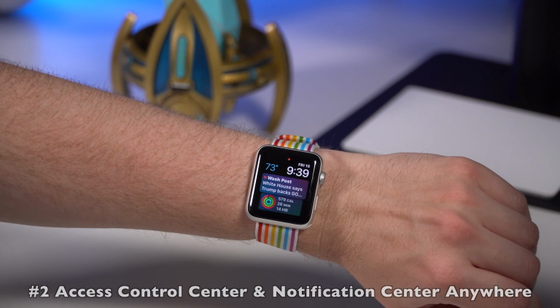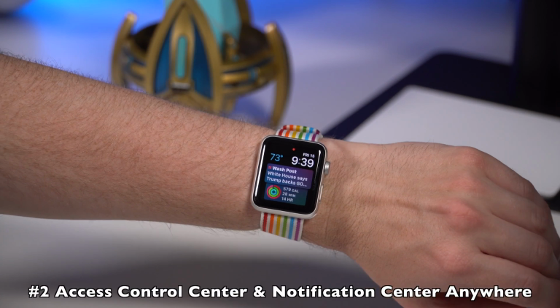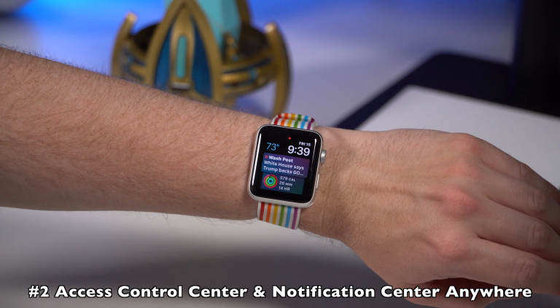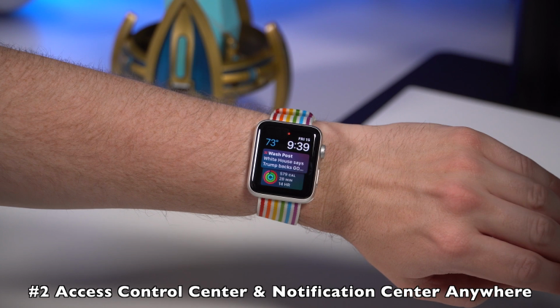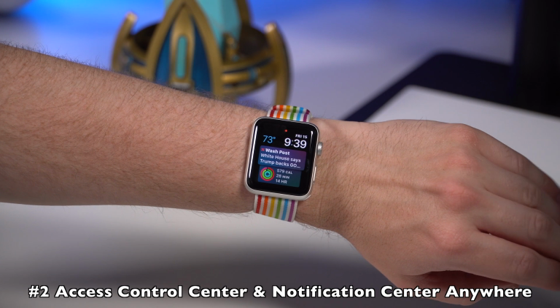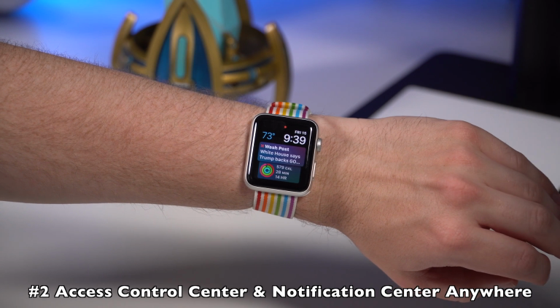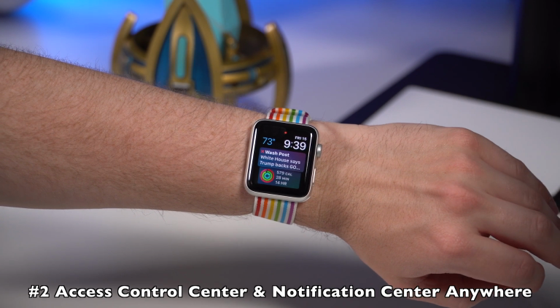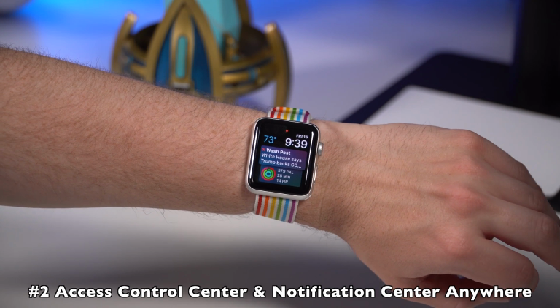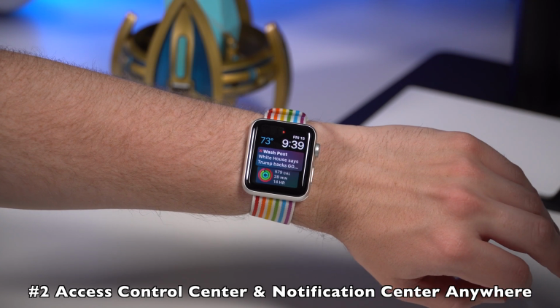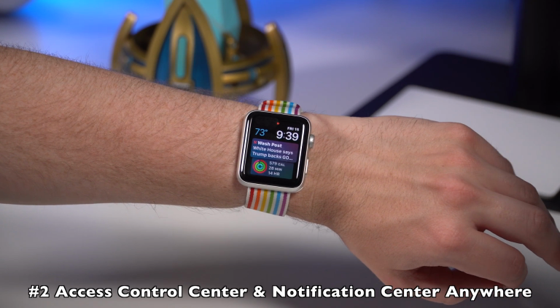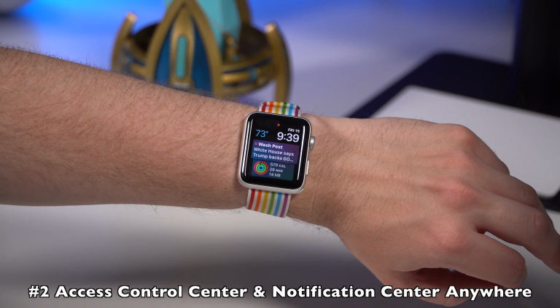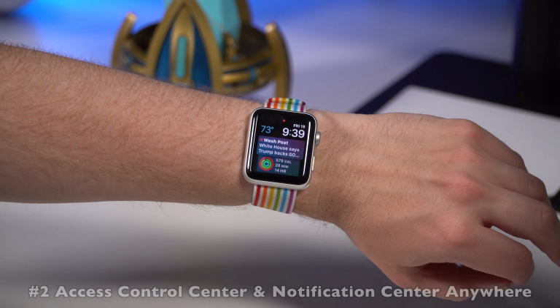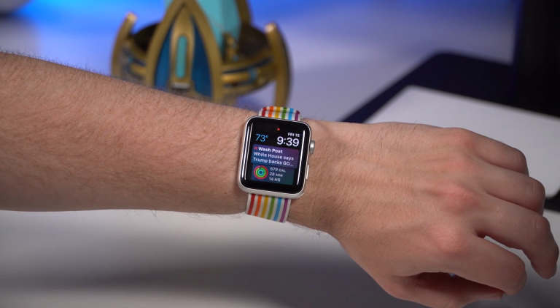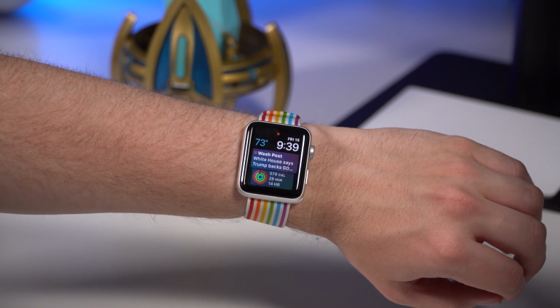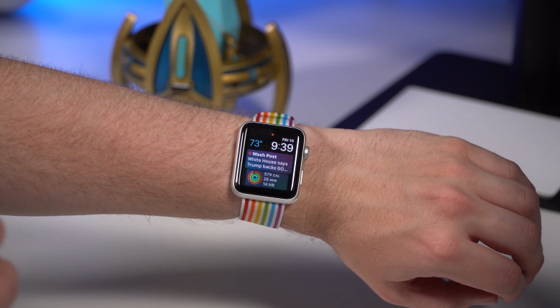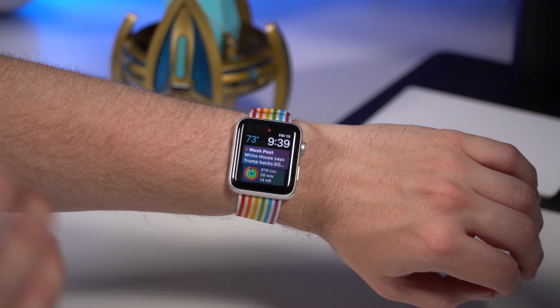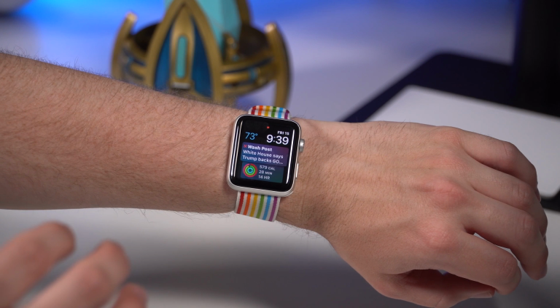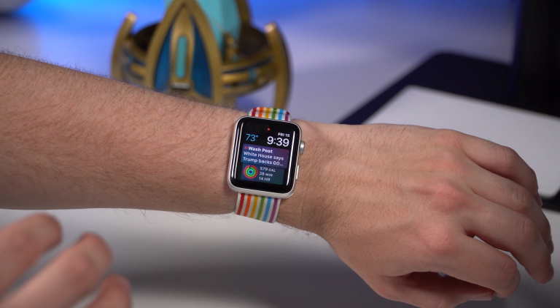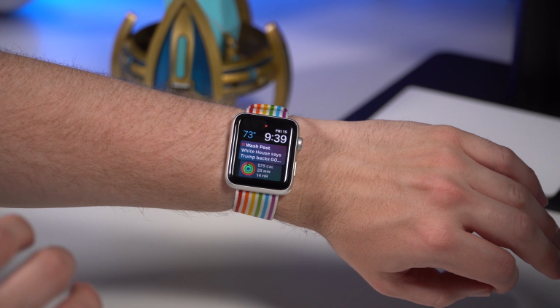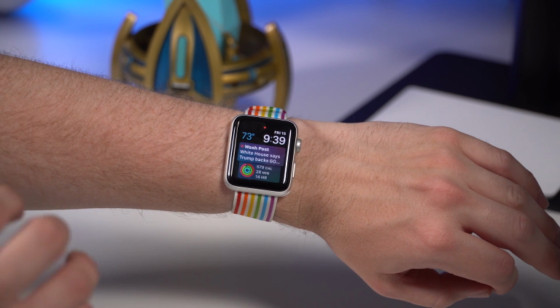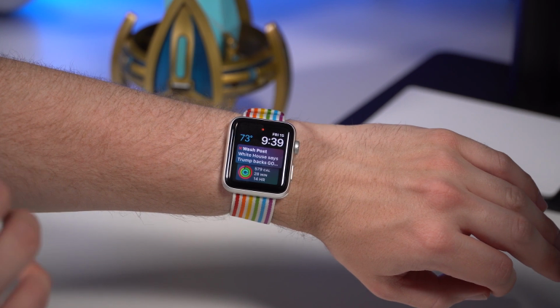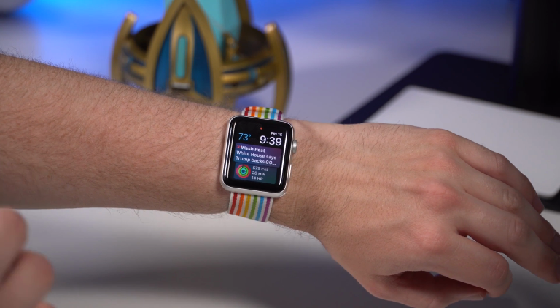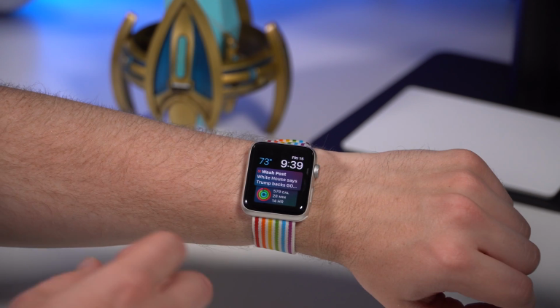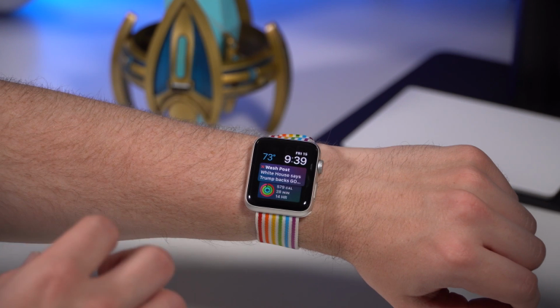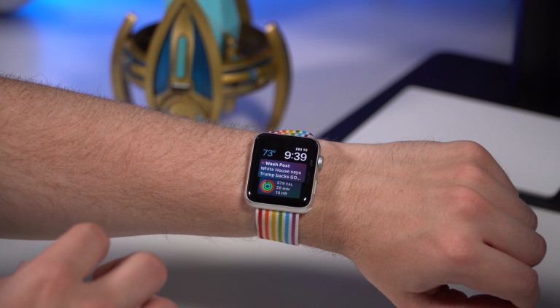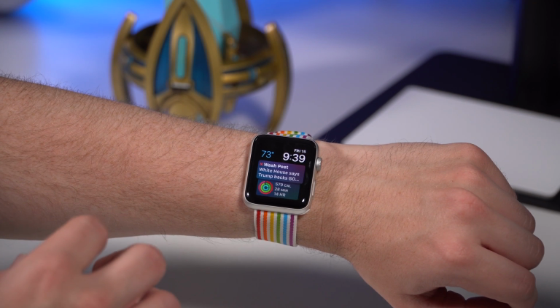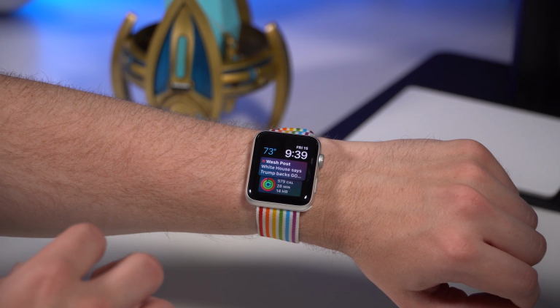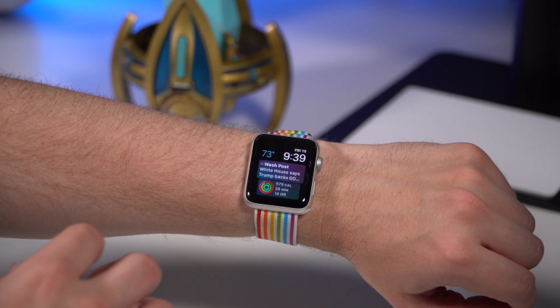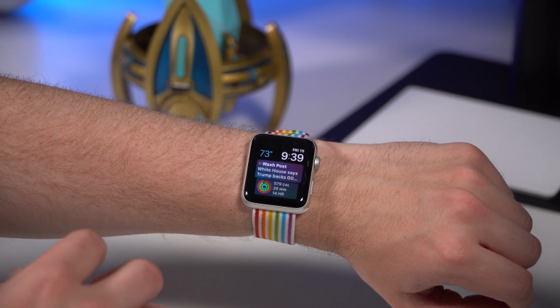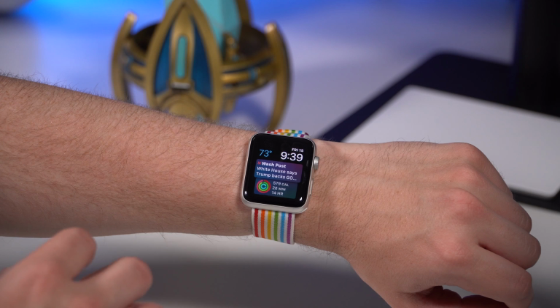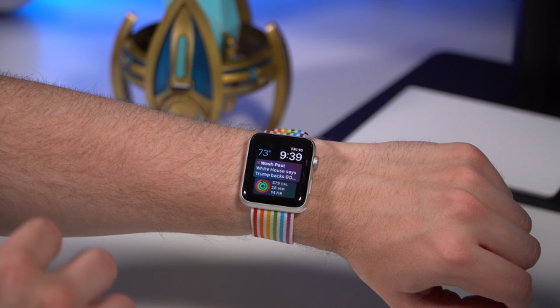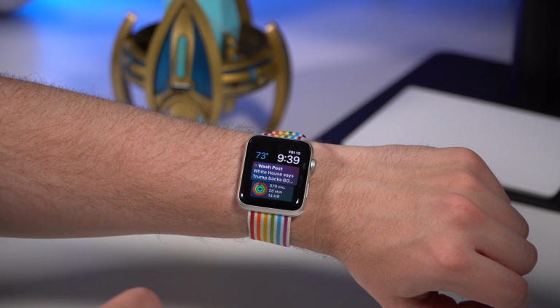Another new feature on the Apple Watch is the ability to access Control Center or notifications anywhere on the watch screen. Before, you could only access notifications and Control Center from the main watch face.